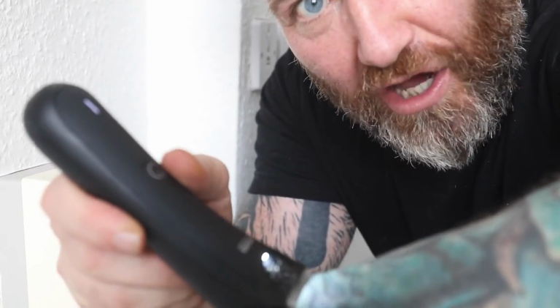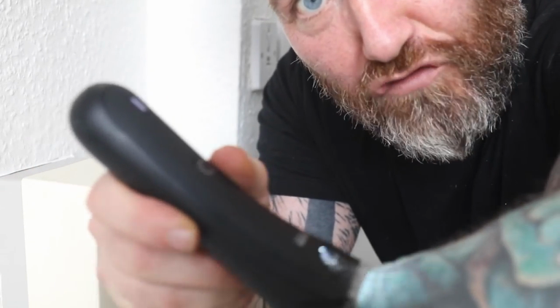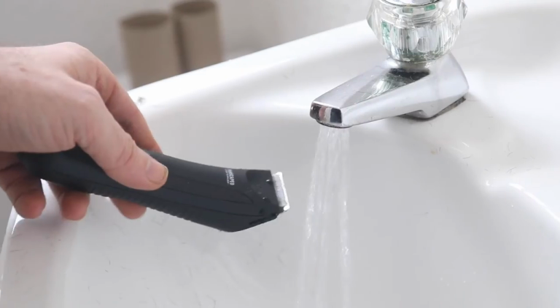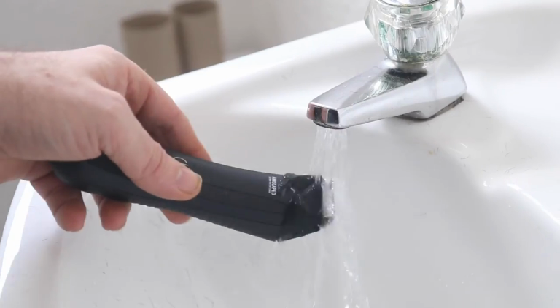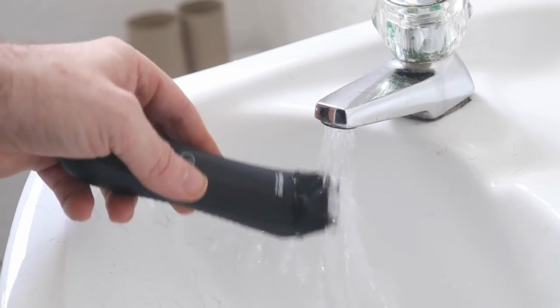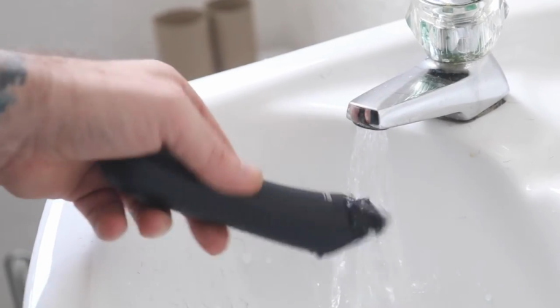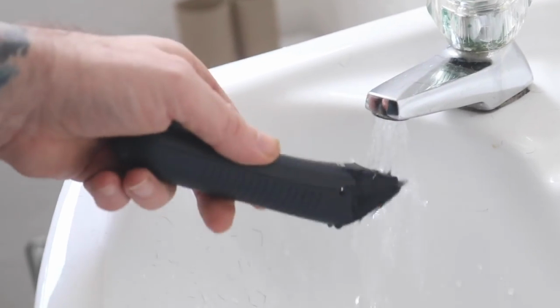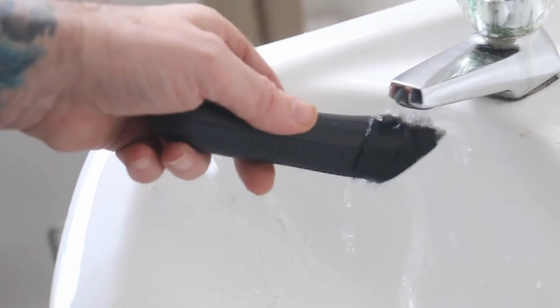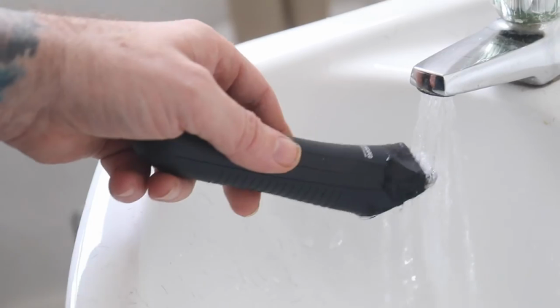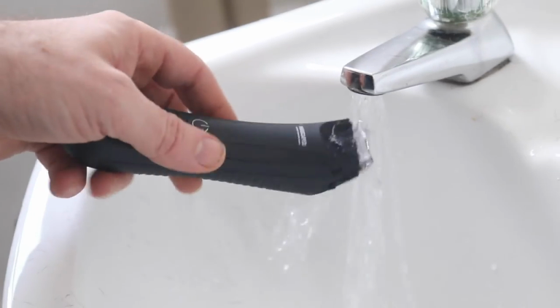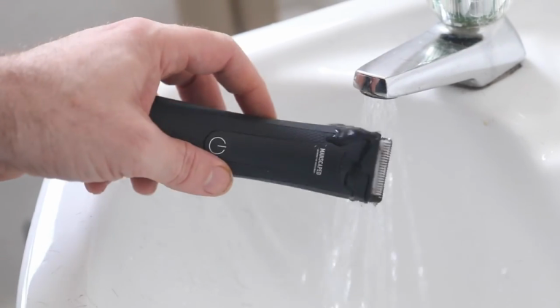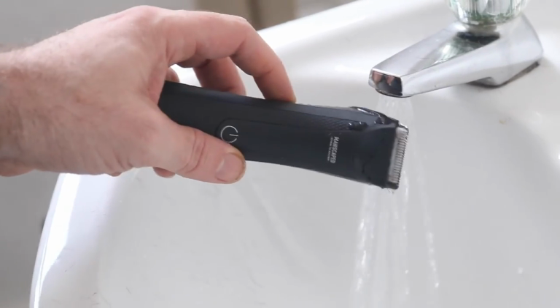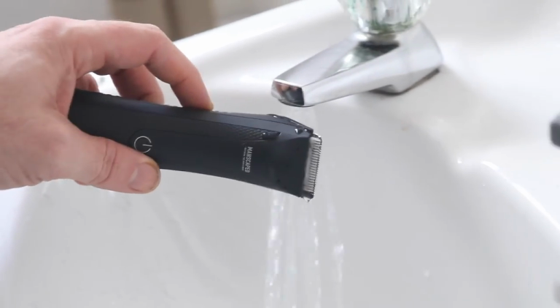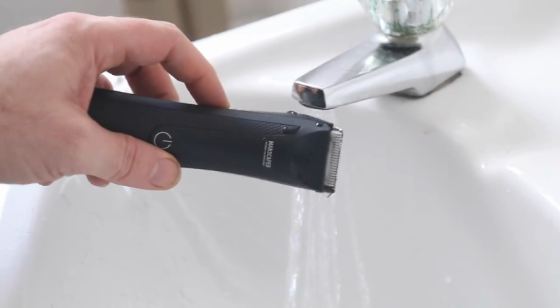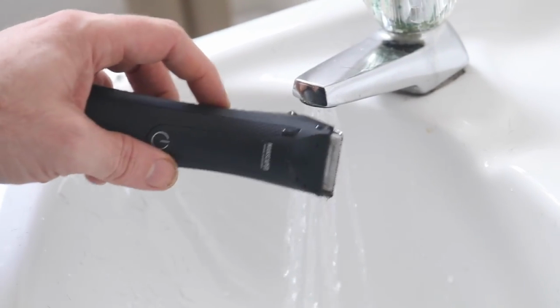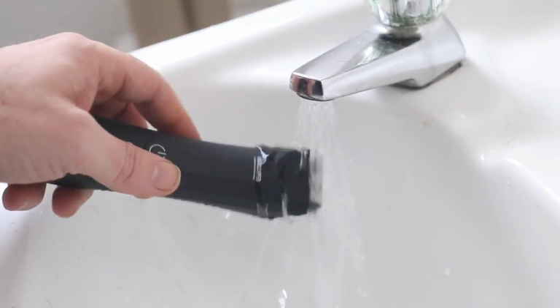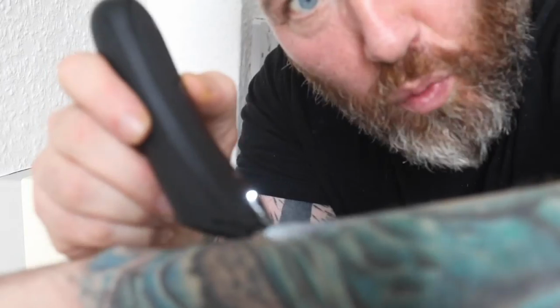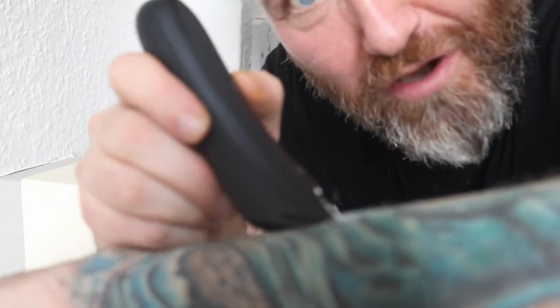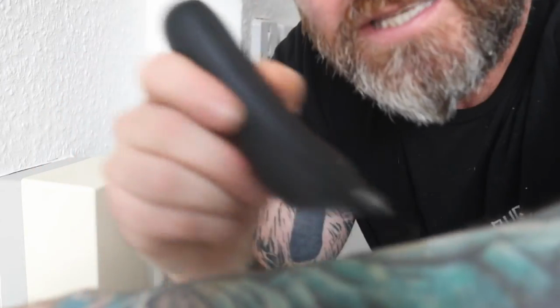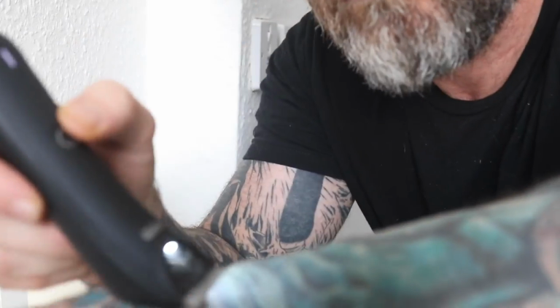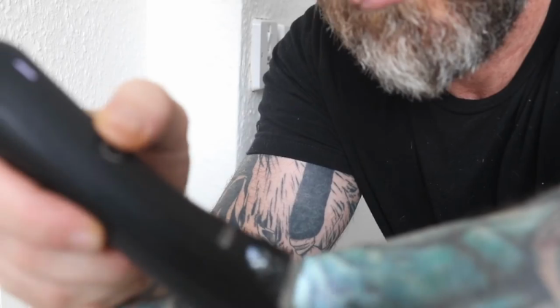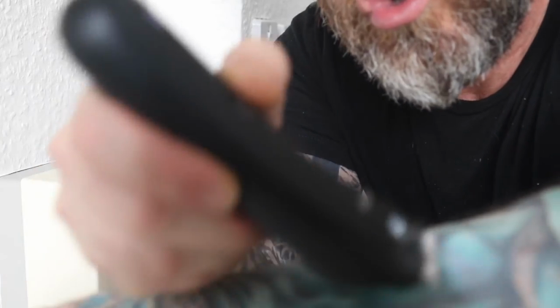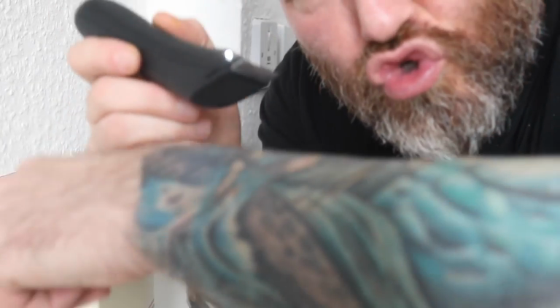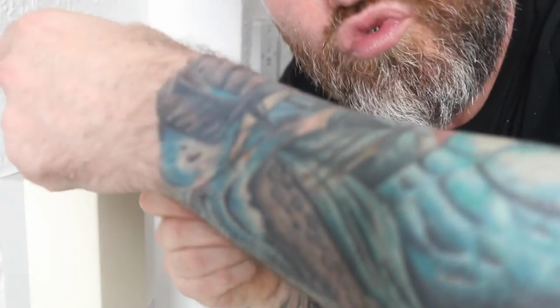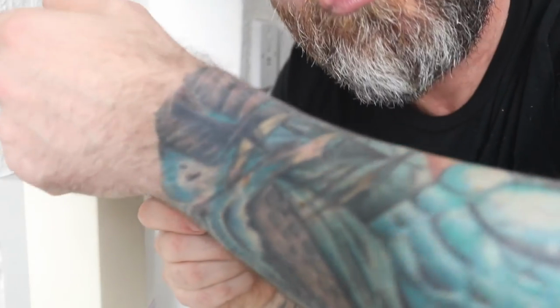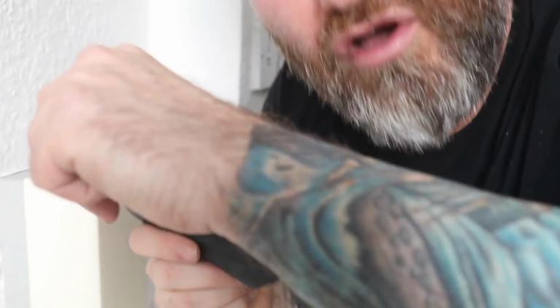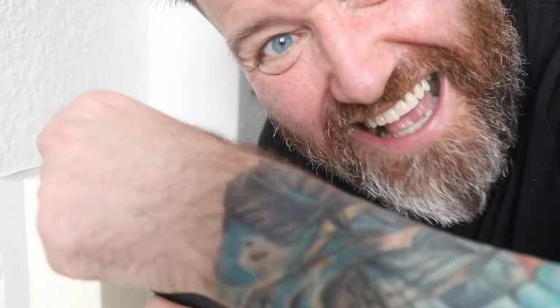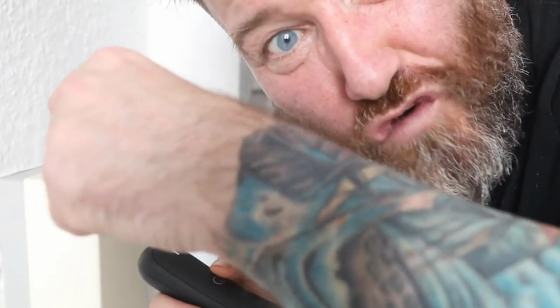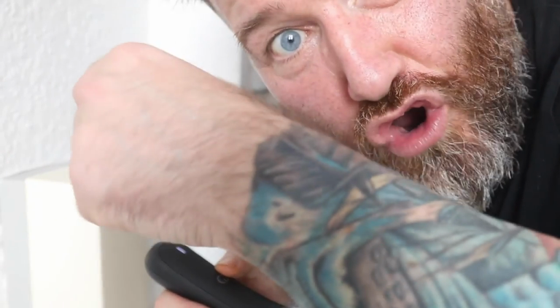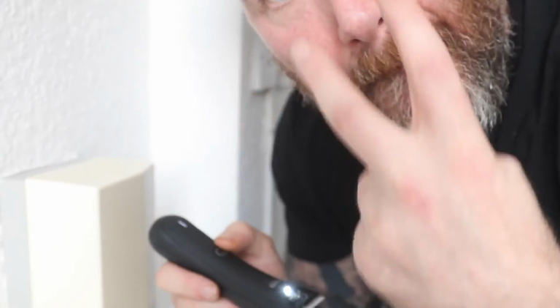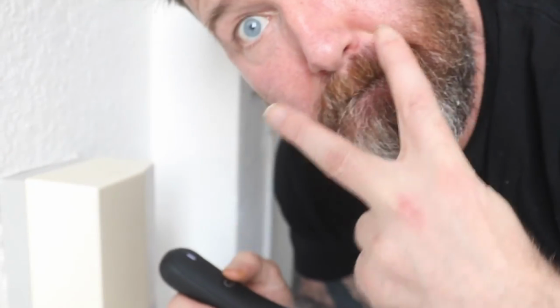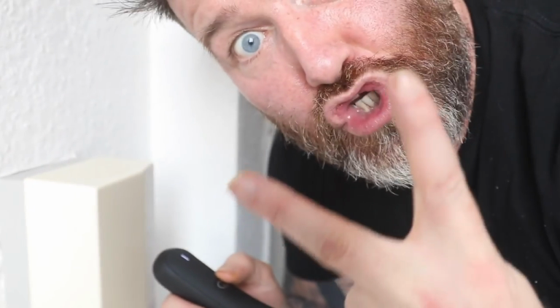After you're done with it, you can just bang it under a running tap and you're done. Always remember that slow and steady wins the race. Smooth as. Peace.